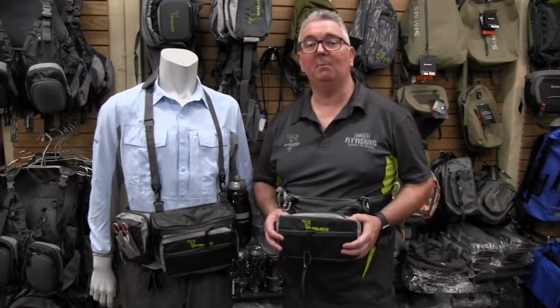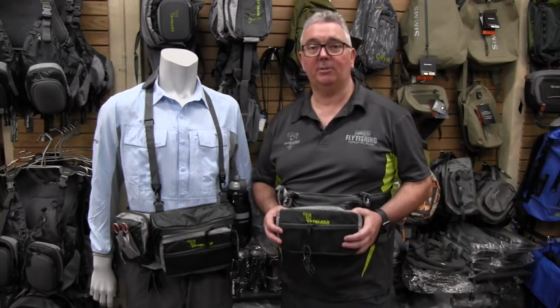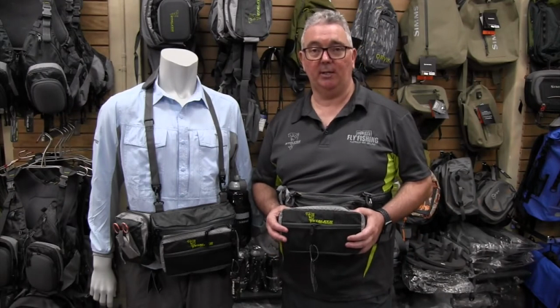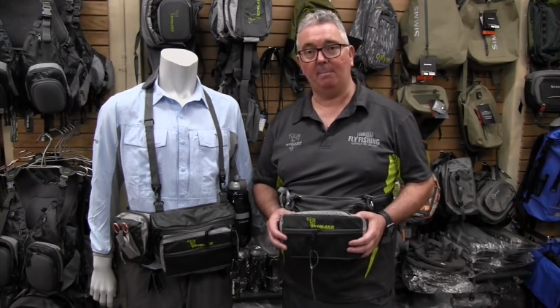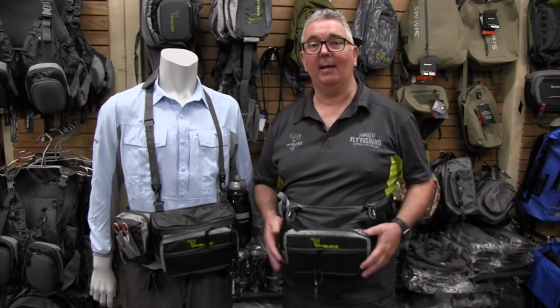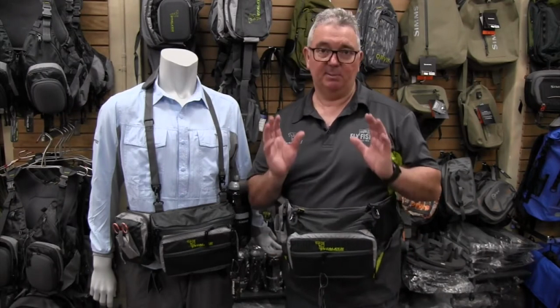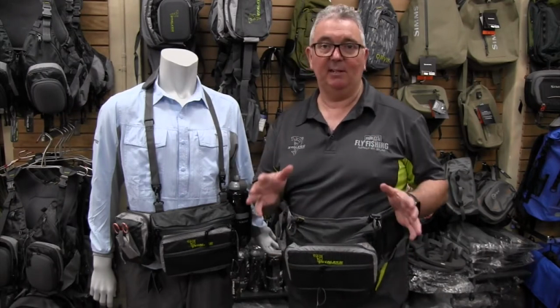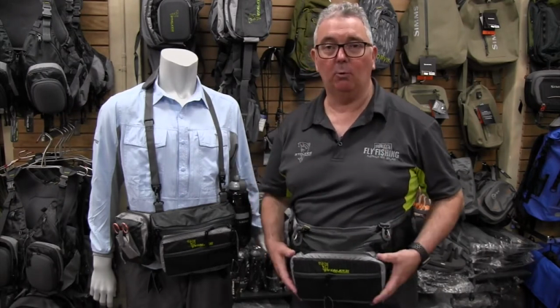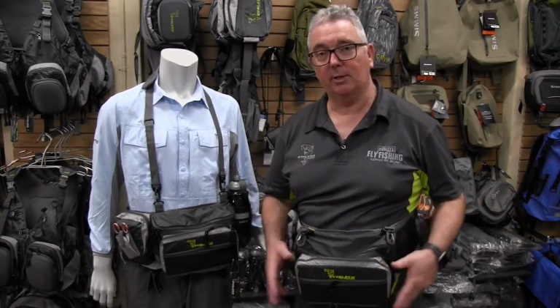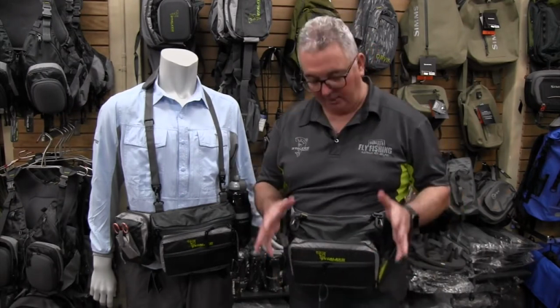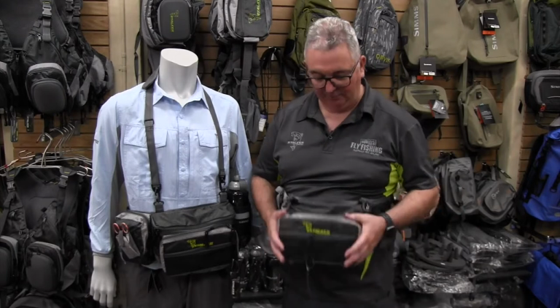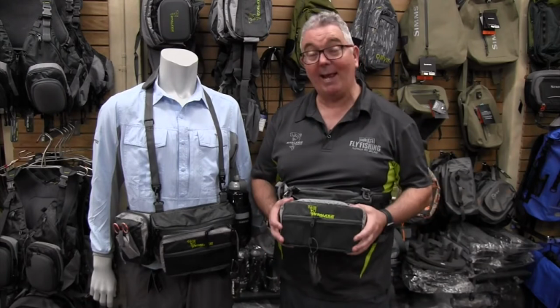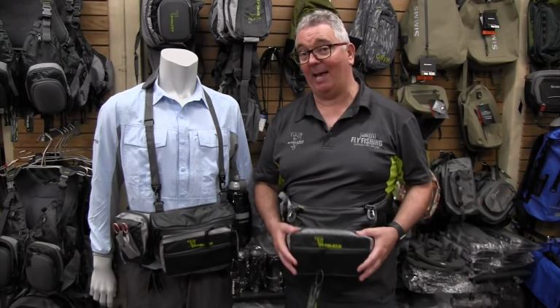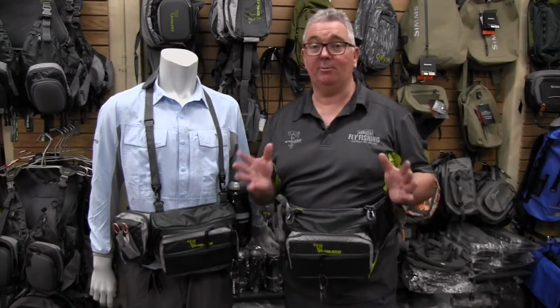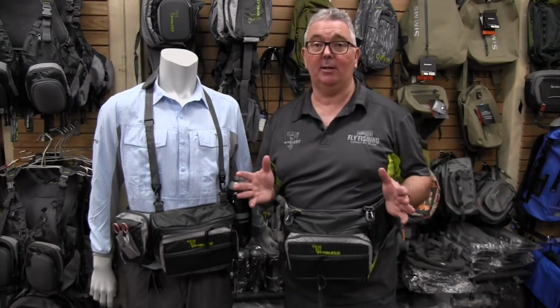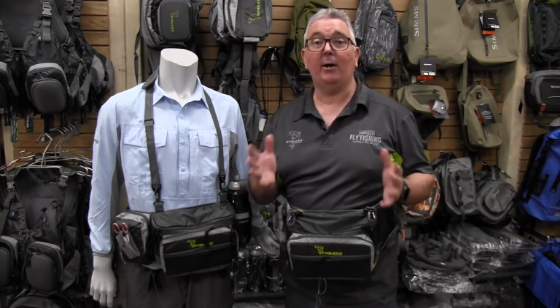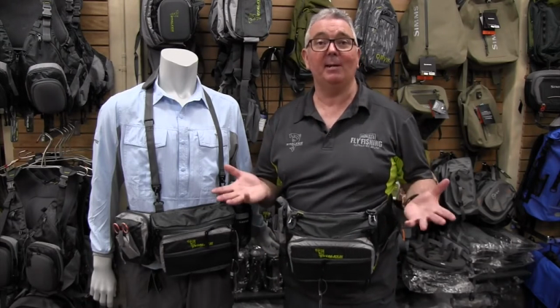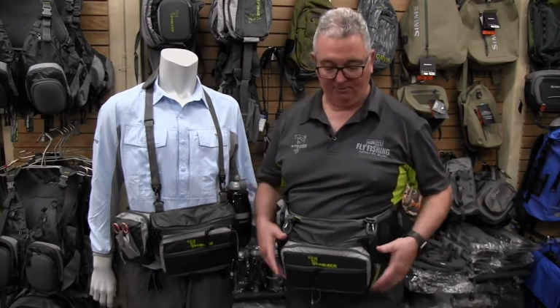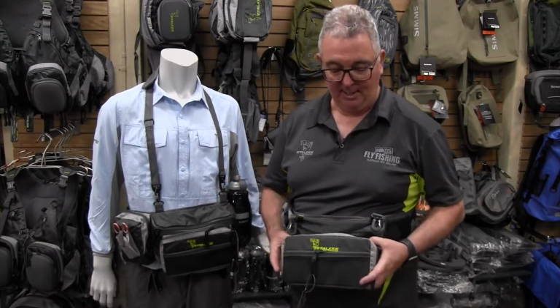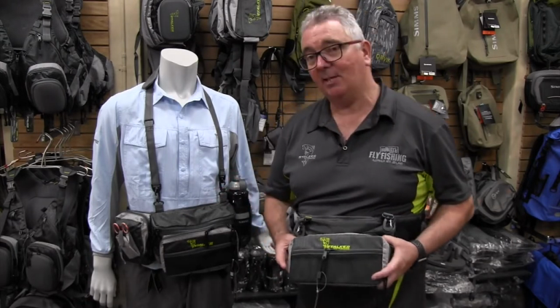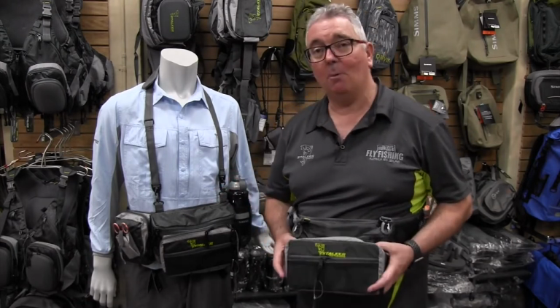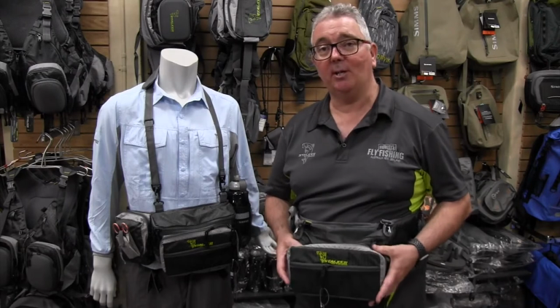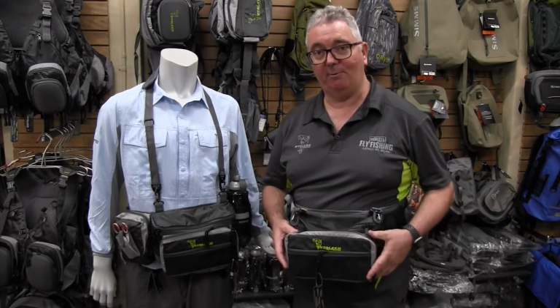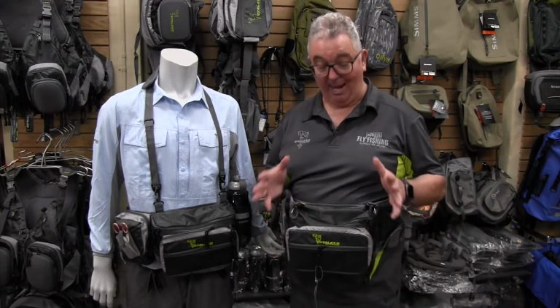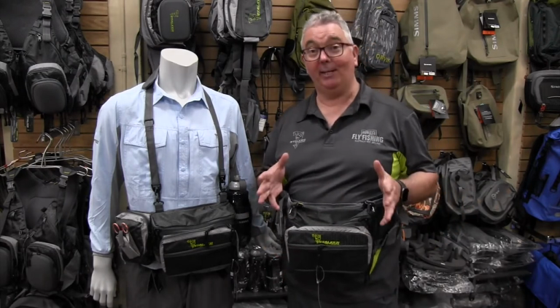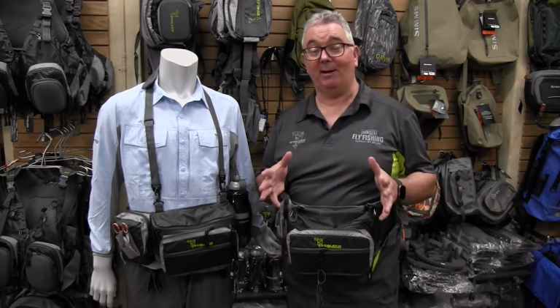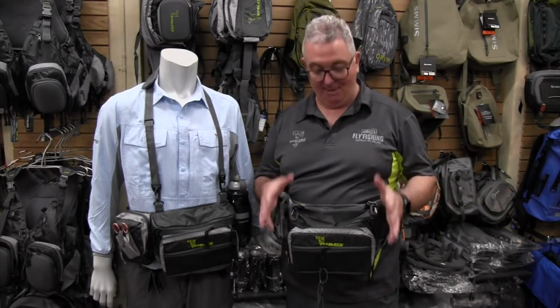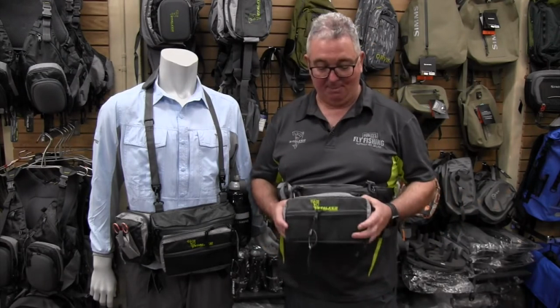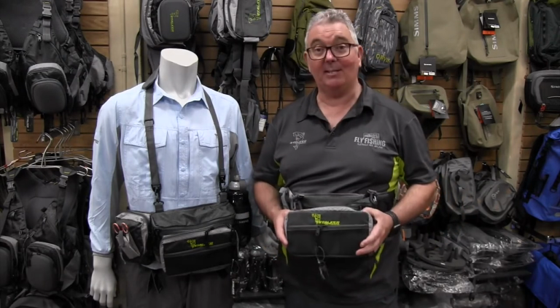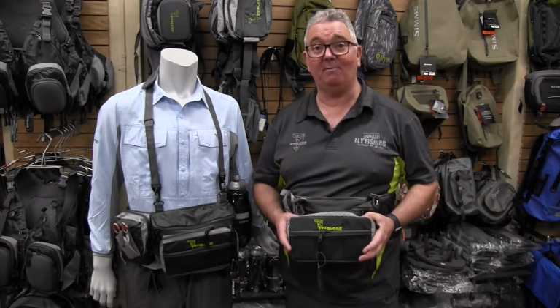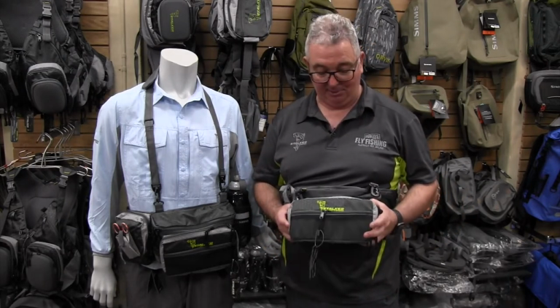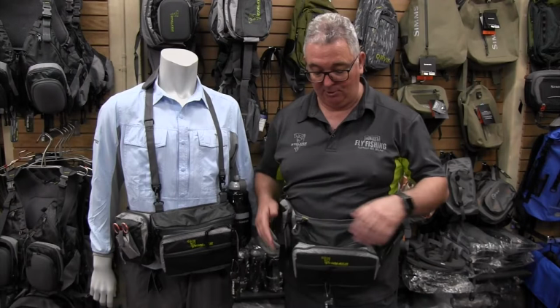When we first designed the Ikari bum bag, it was specifically for saltwater use, ideal for wading the flats in Christmas Island — Ikari meaning bonefish. Since that time we've used it a lot in freshwater, and it really is one of the best bum bags that we've ever had the pleasure of using.